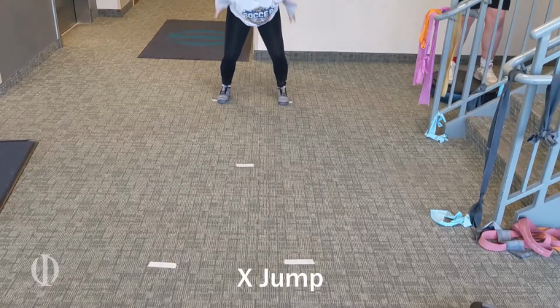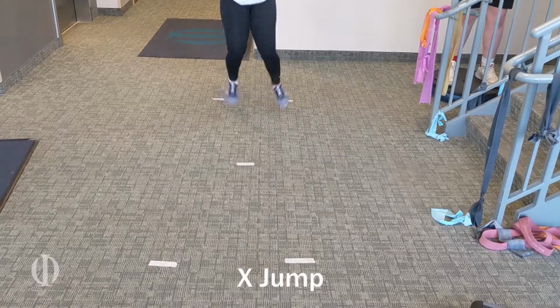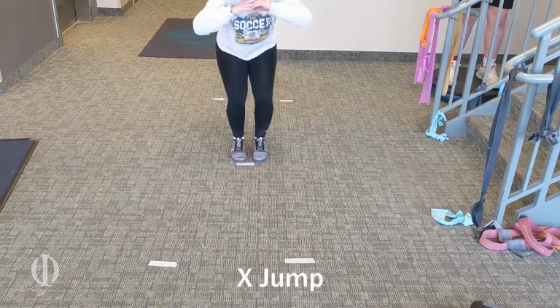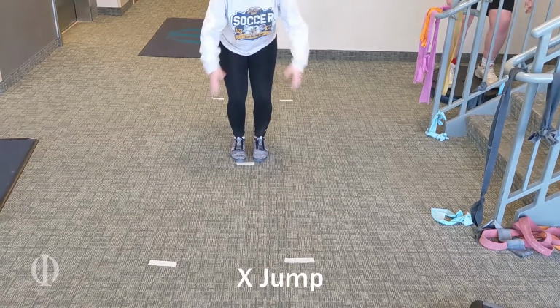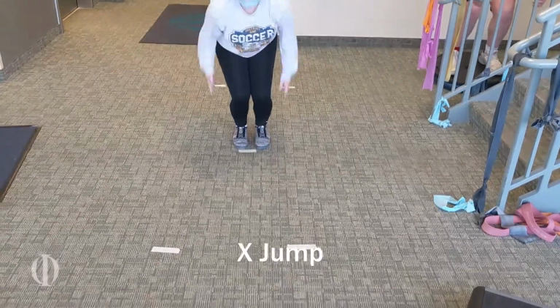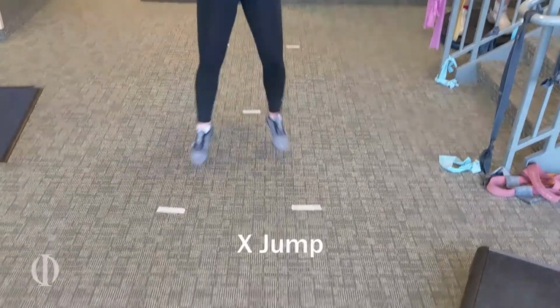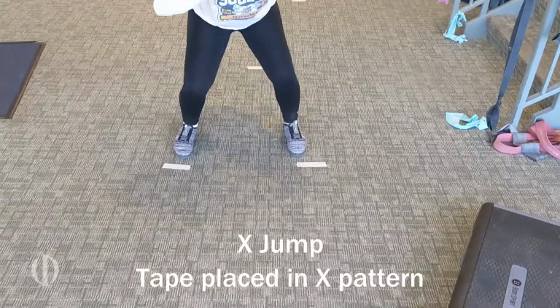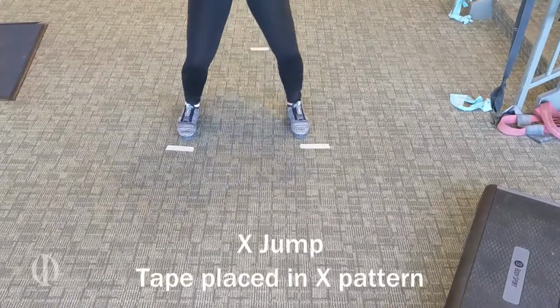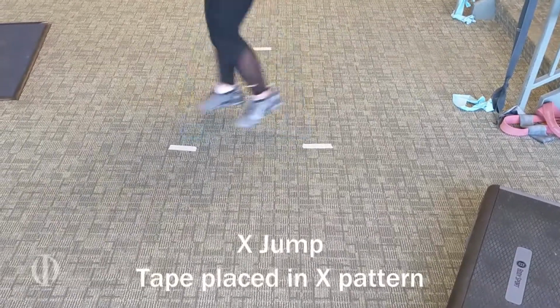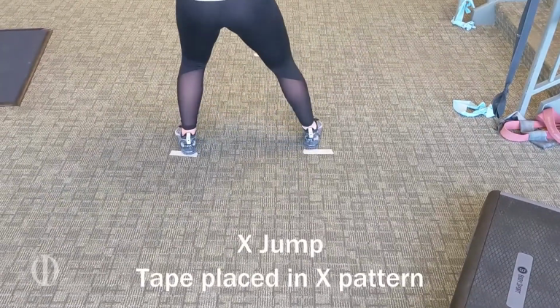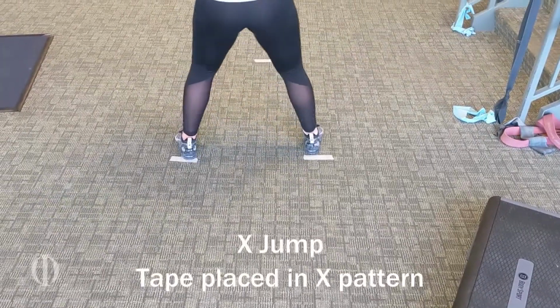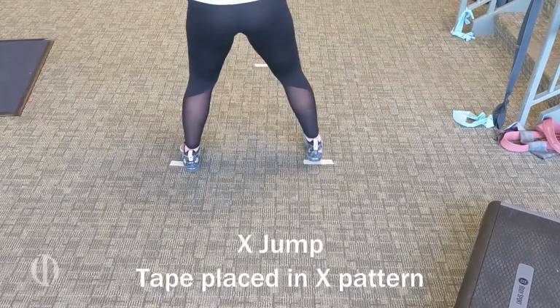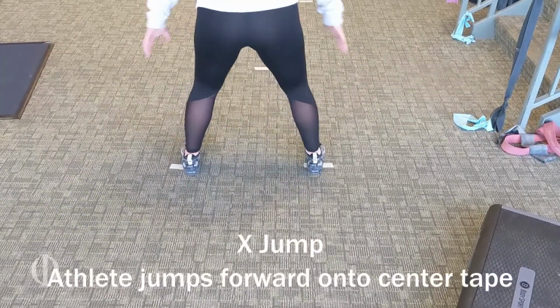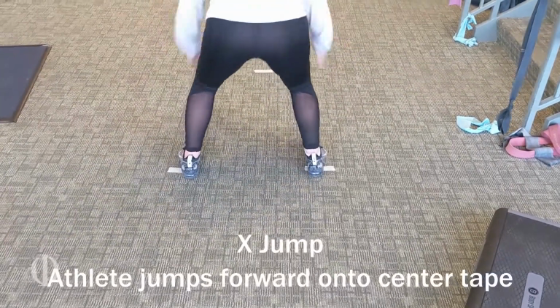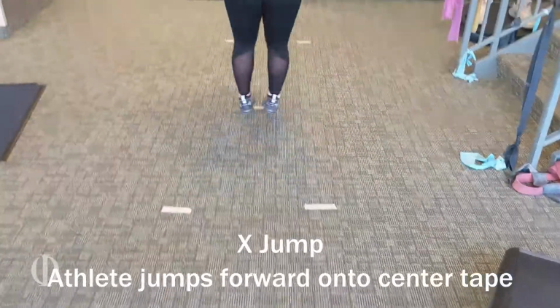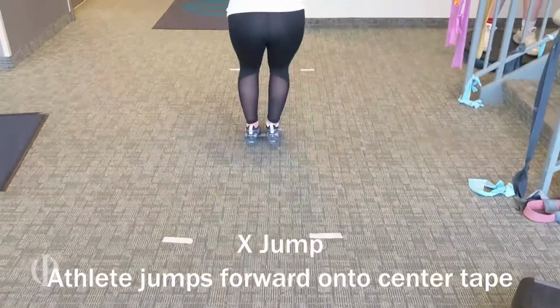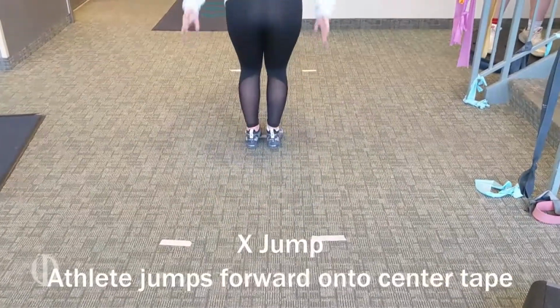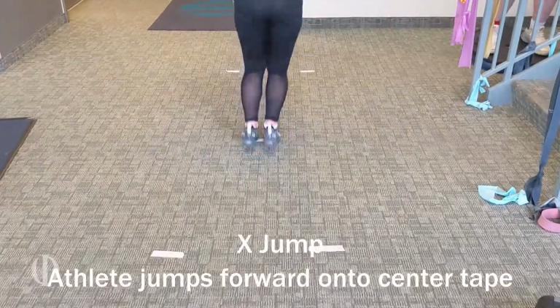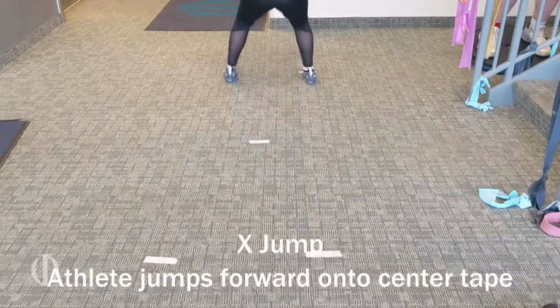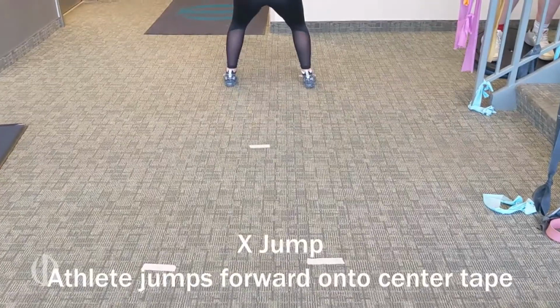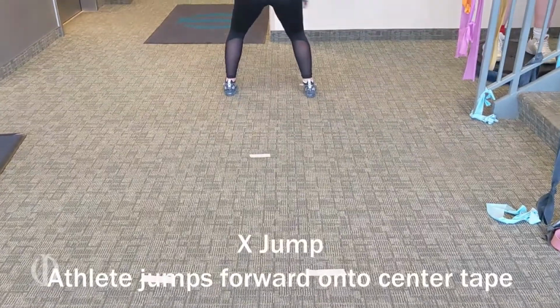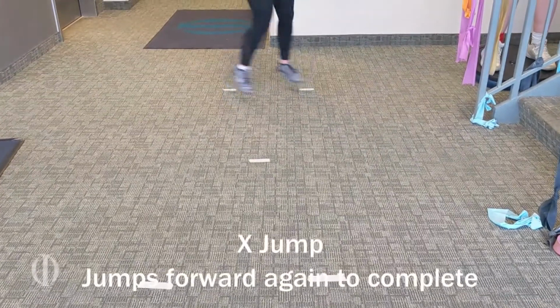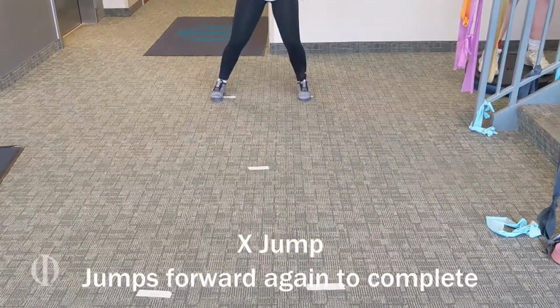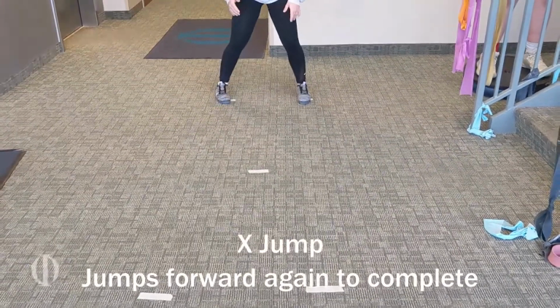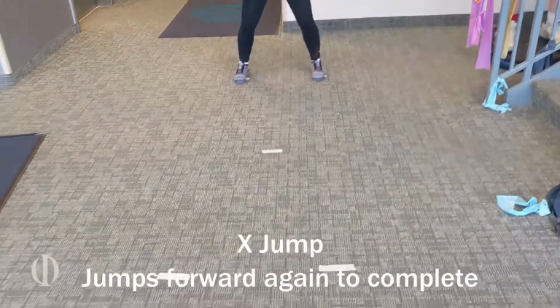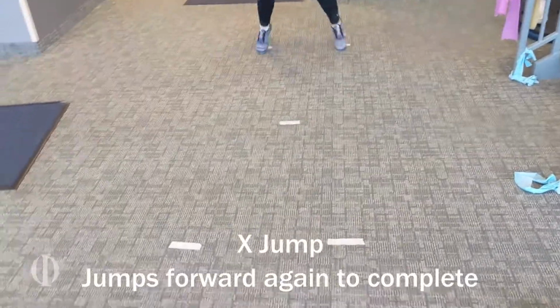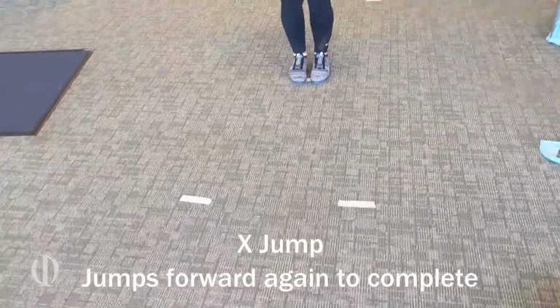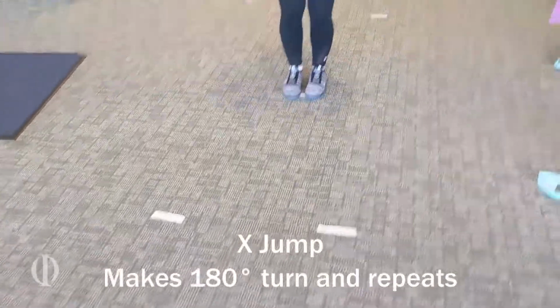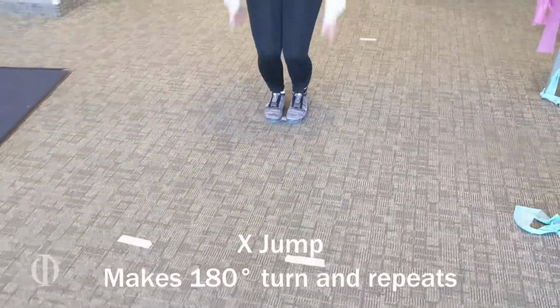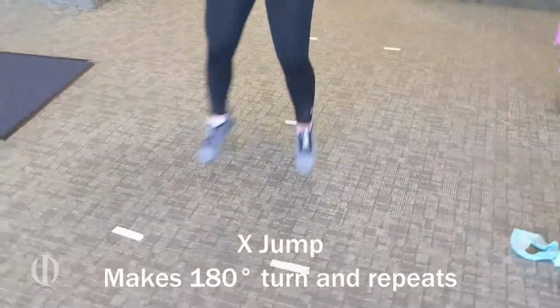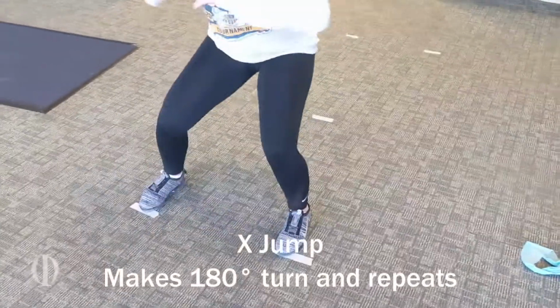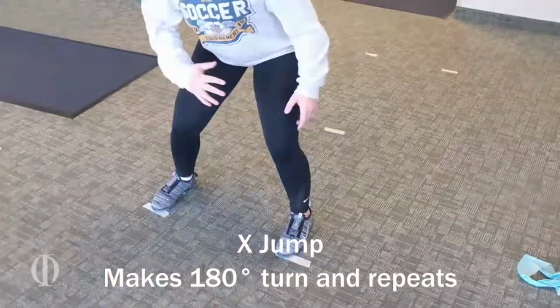This is an X jump where you put tape on the ground in the pattern of an X. Hadley does a complete jump forward onto the middle tape and then back, and then as she ends, she does a 180 turn and then repeats.